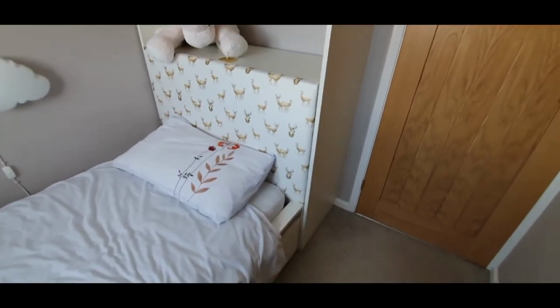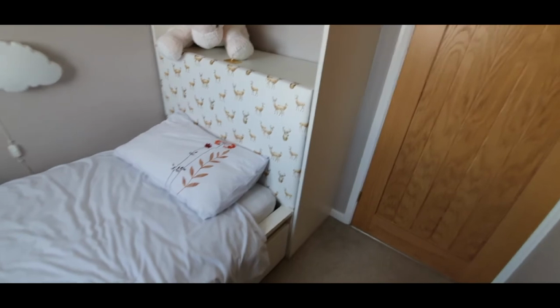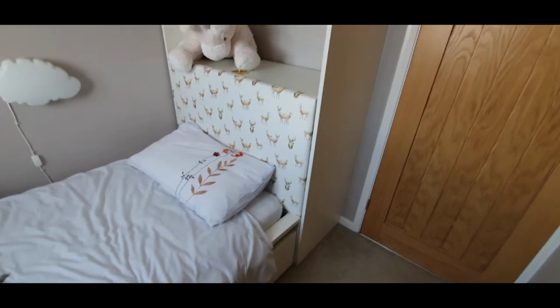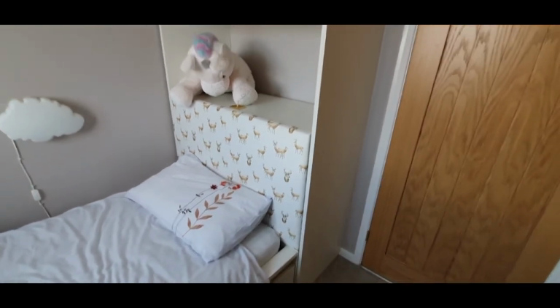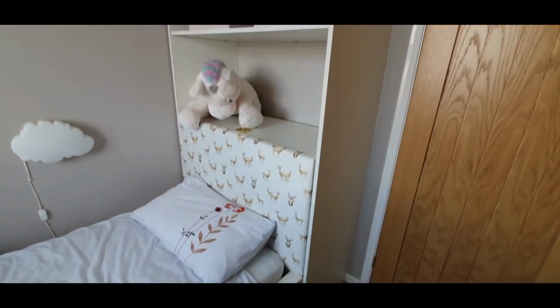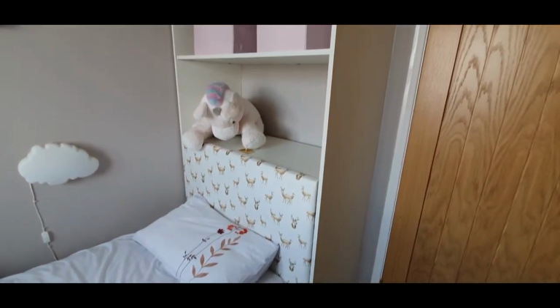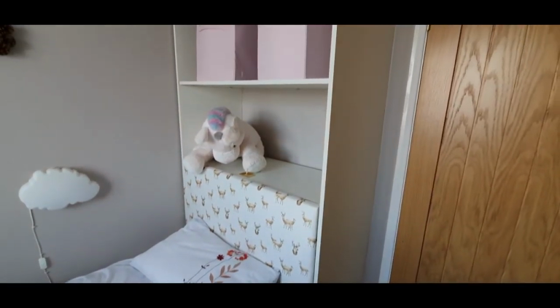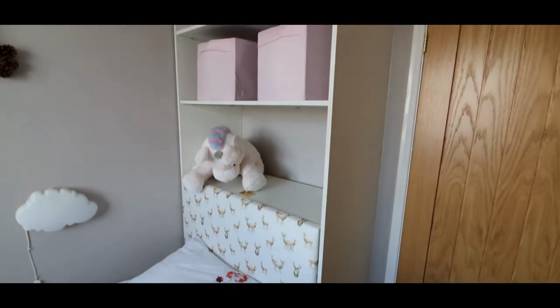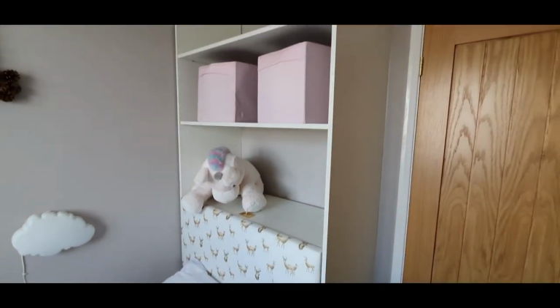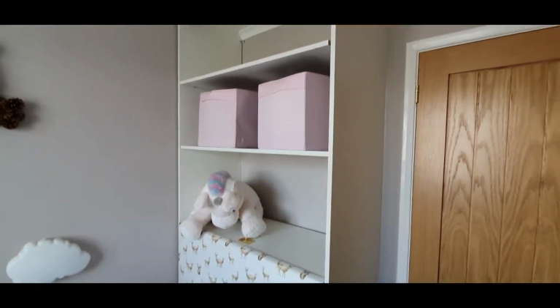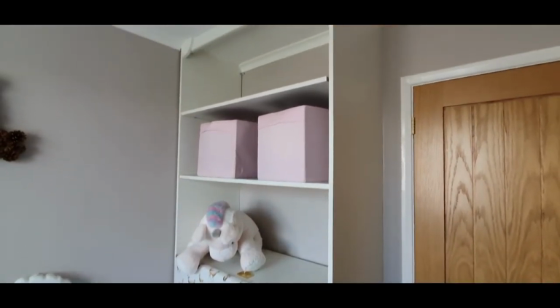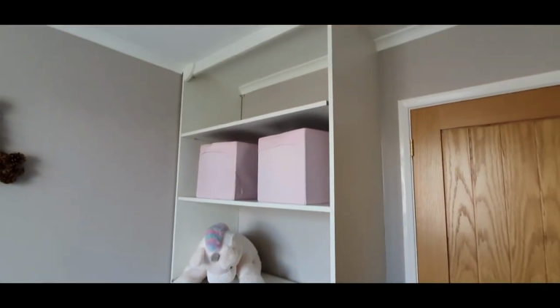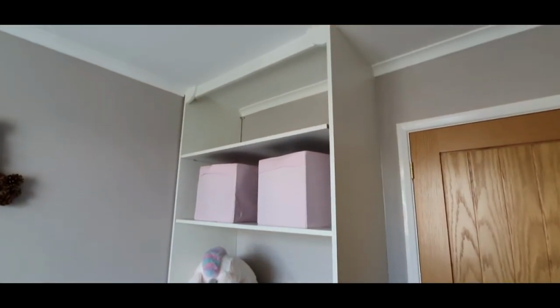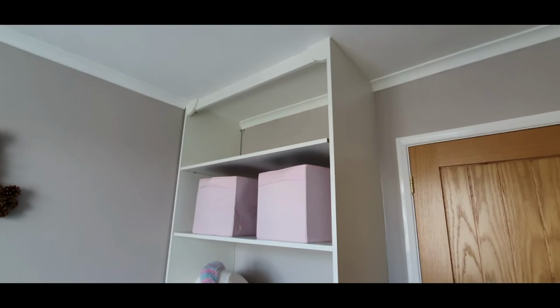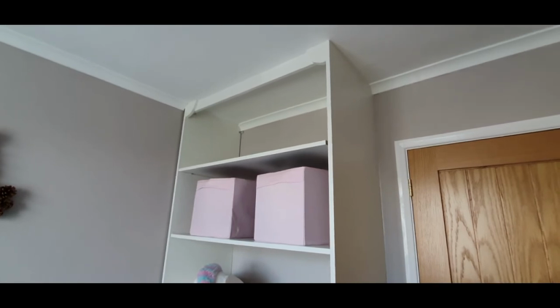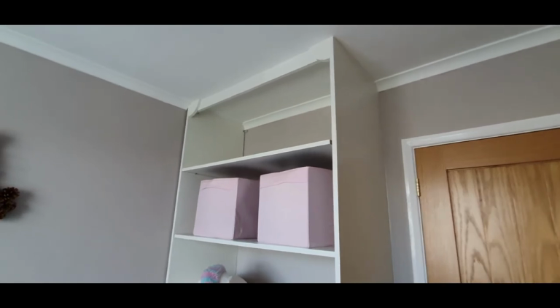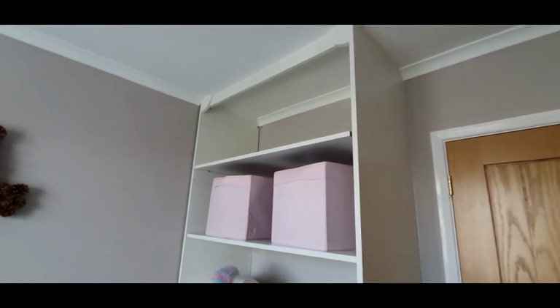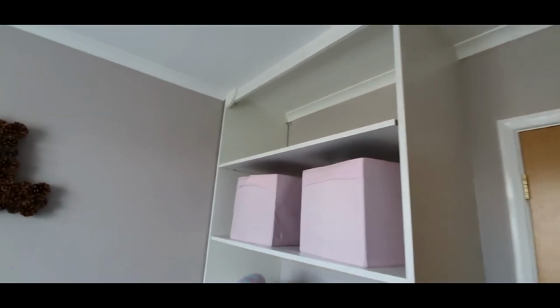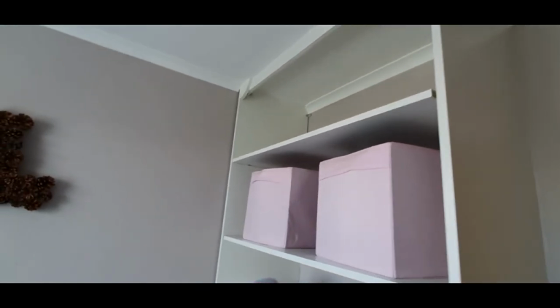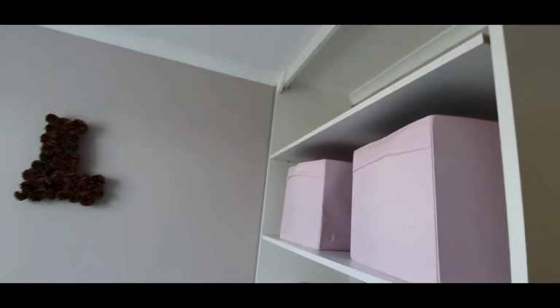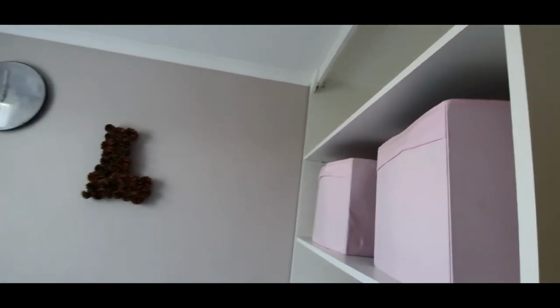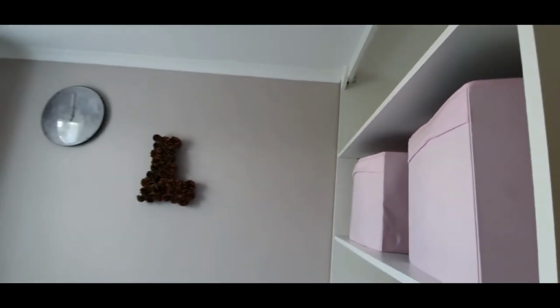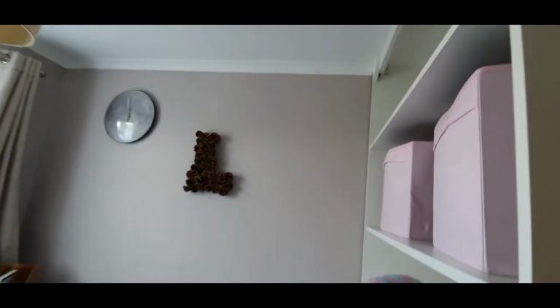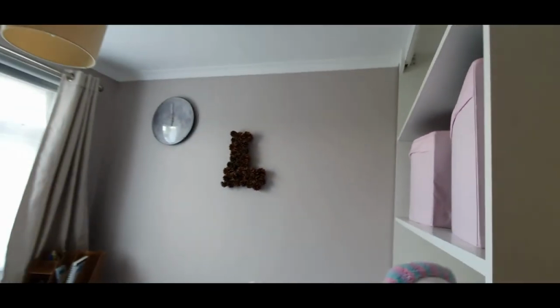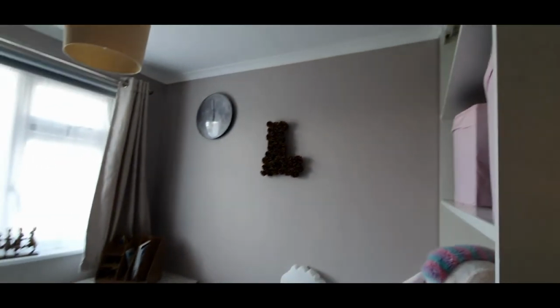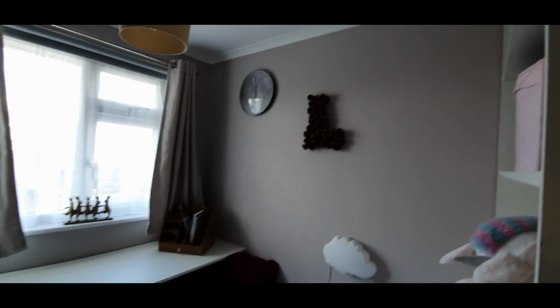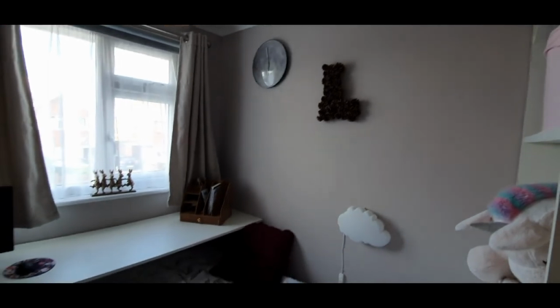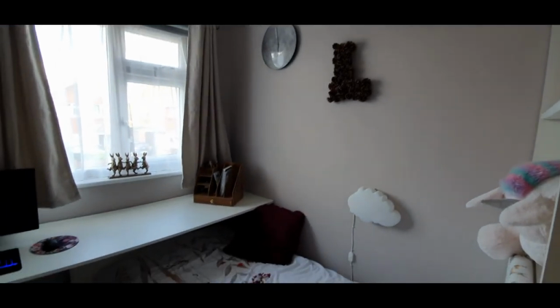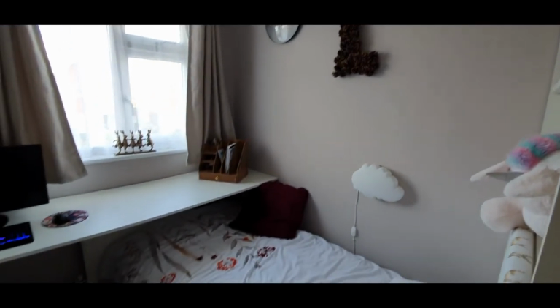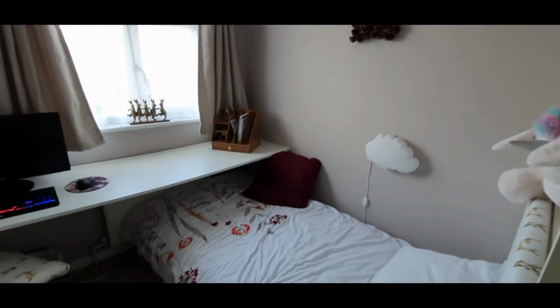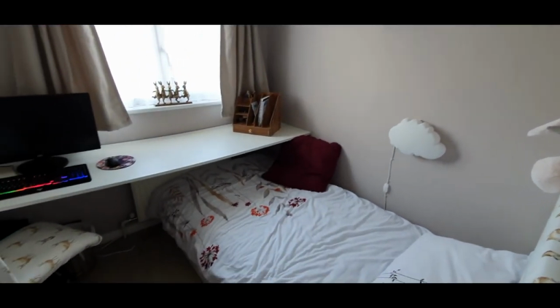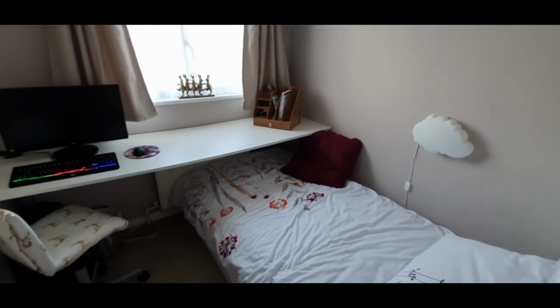I also did a little headboard here with the same fabric so I thought I'd give you a quick look. I've done a video for that too. I hope you like our little idea — it makes it much comfier than it was beforehand and it ties in with the room. Thank you very much.